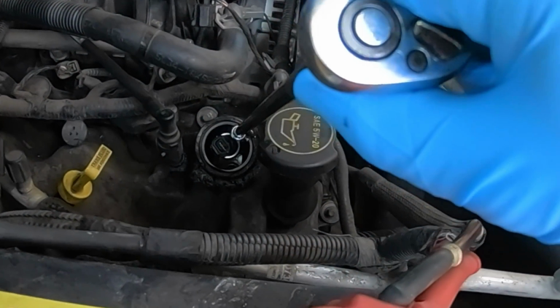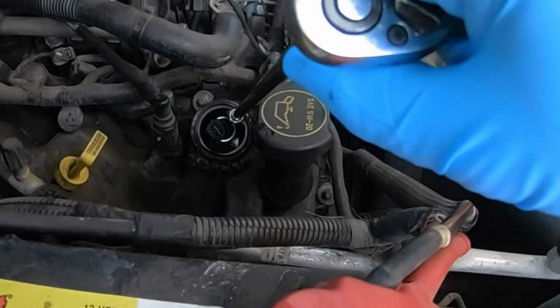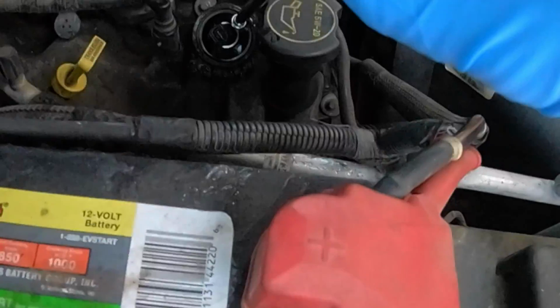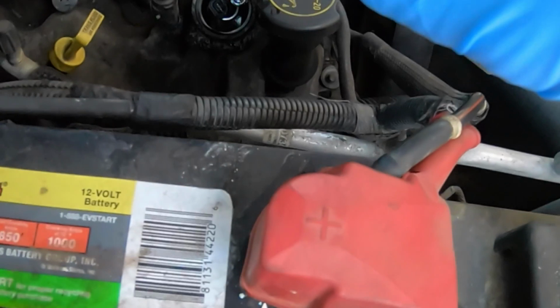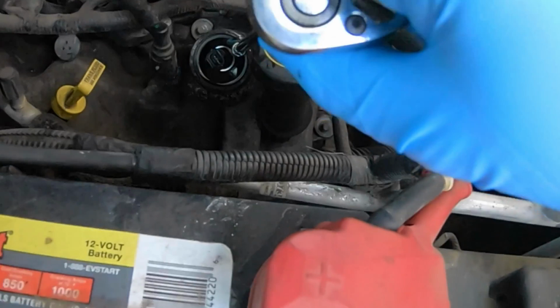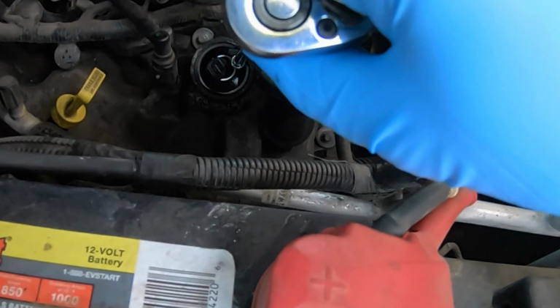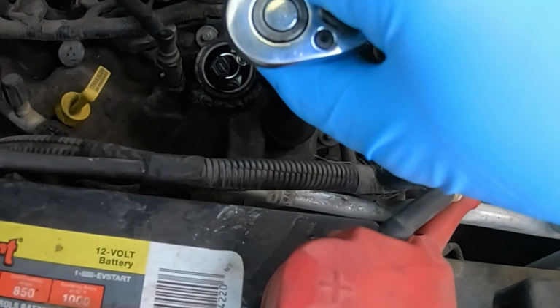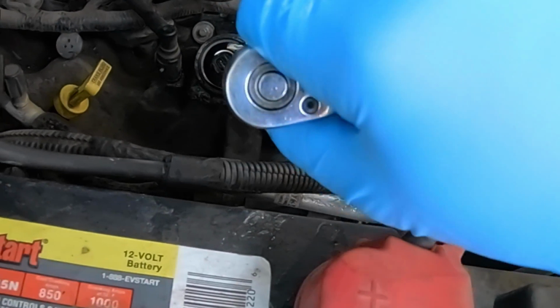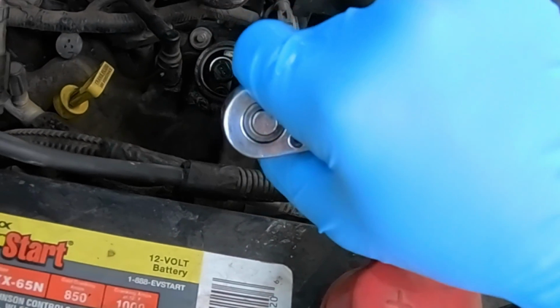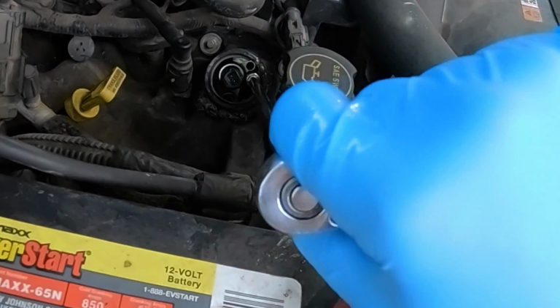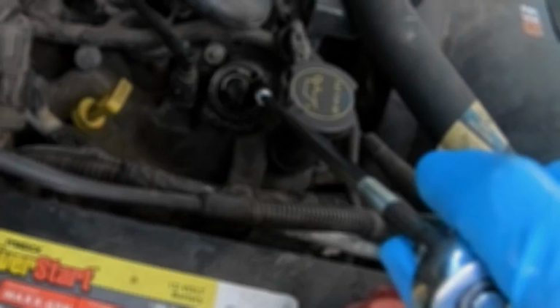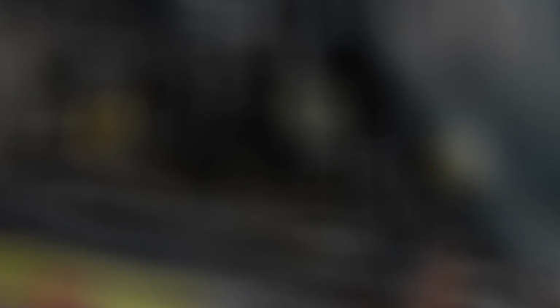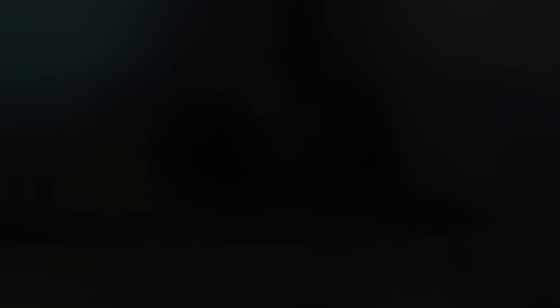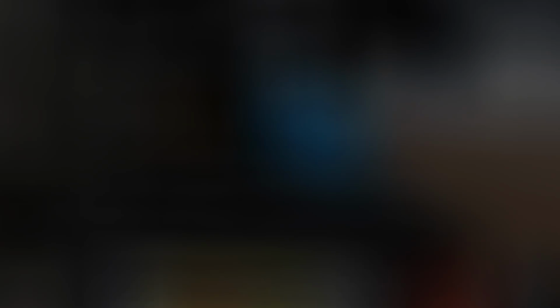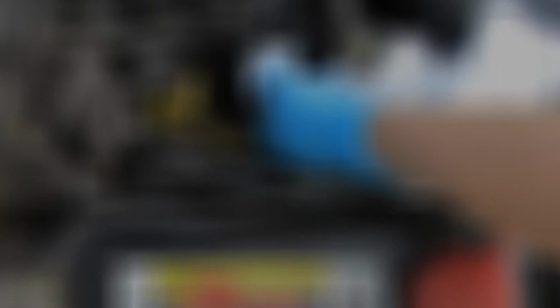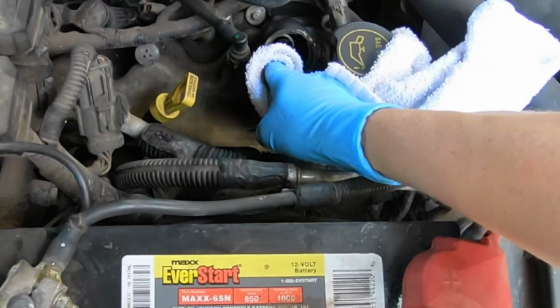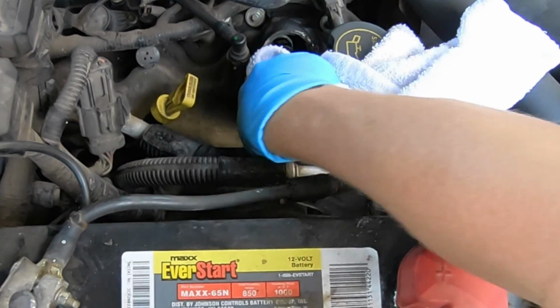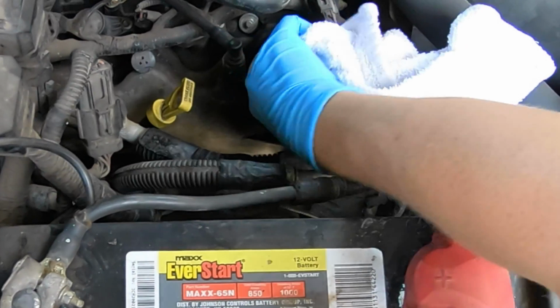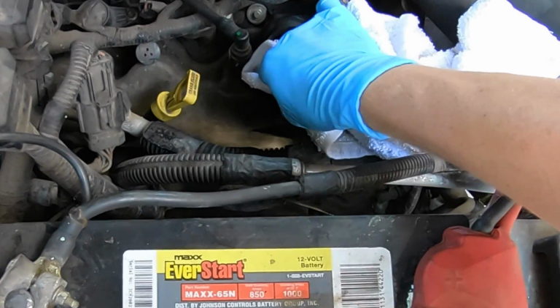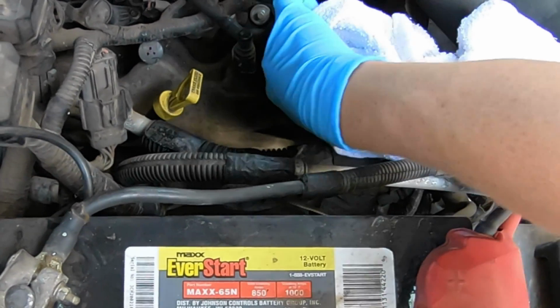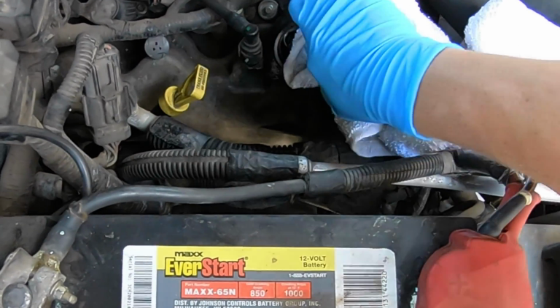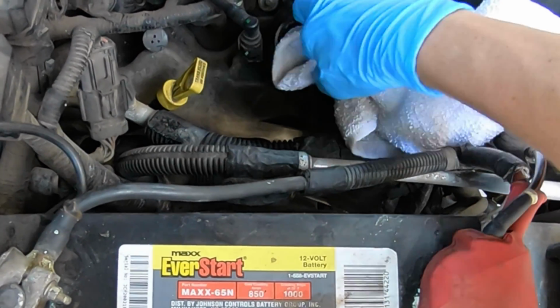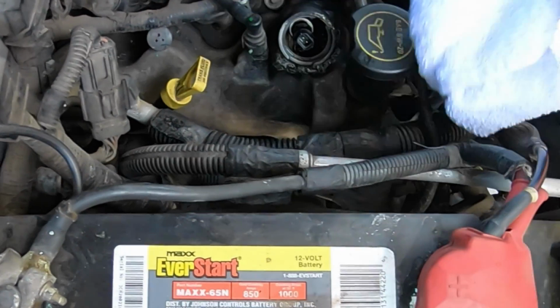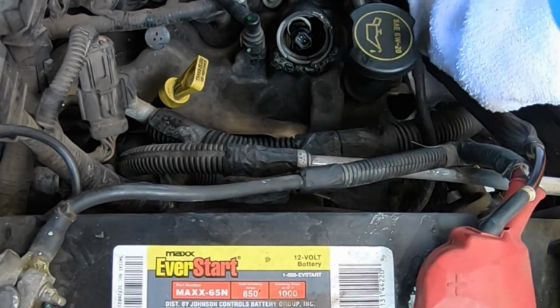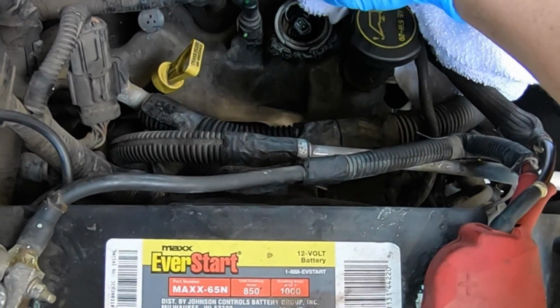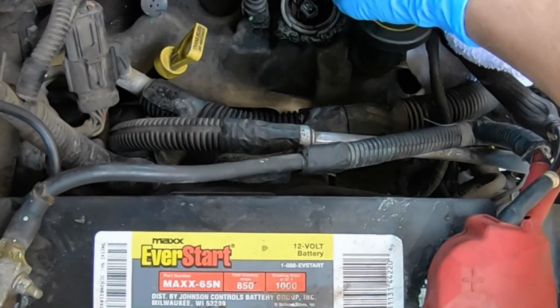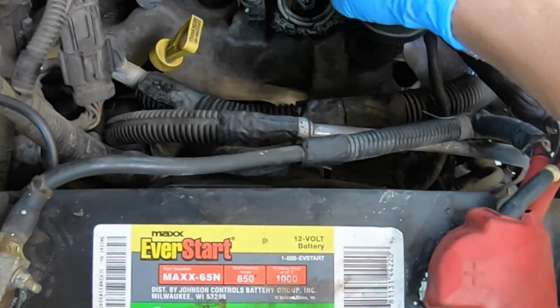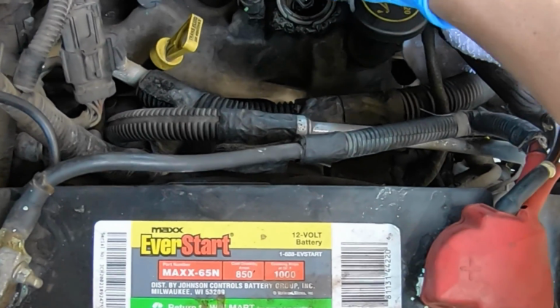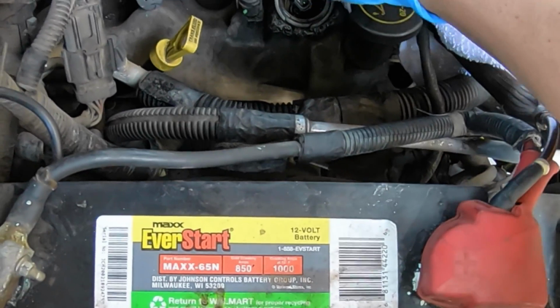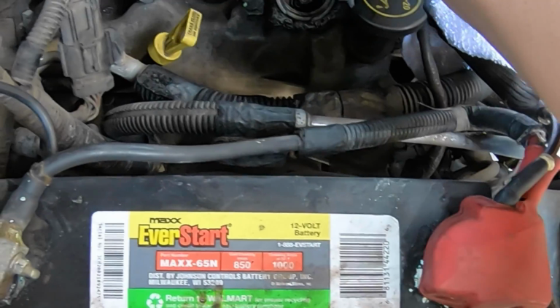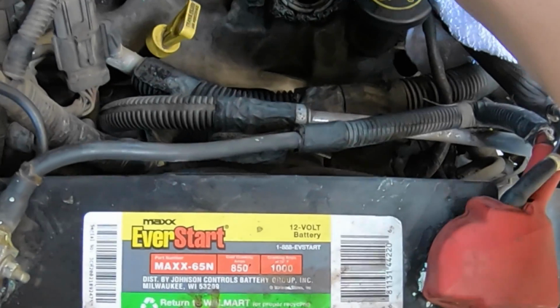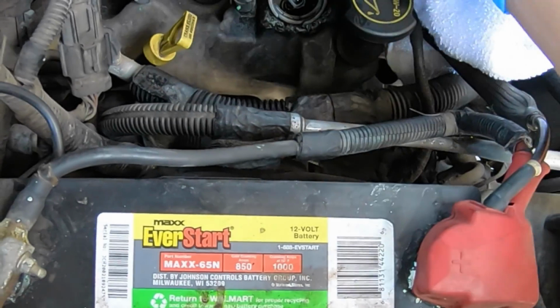When you remove the socket, be very careful not to drop the socket into the valve cover. You might get lucky and get a magnet to retrieve it if you do drop it, but don't go through all those problems. Be very careful and take your time.